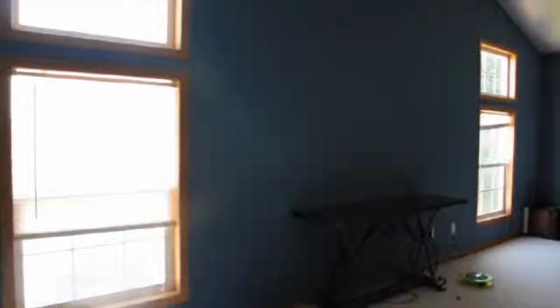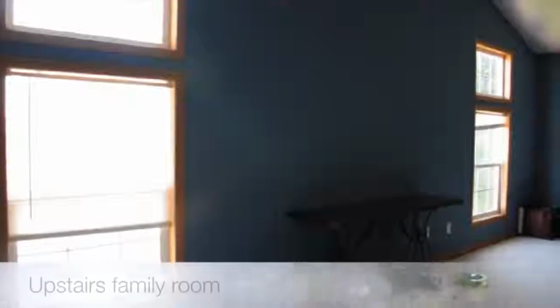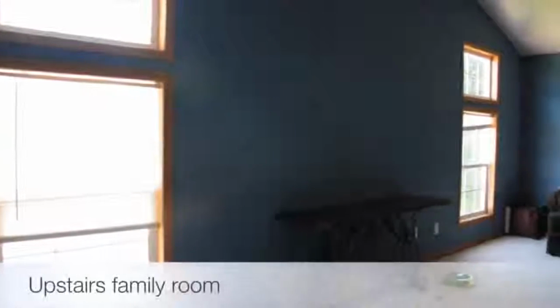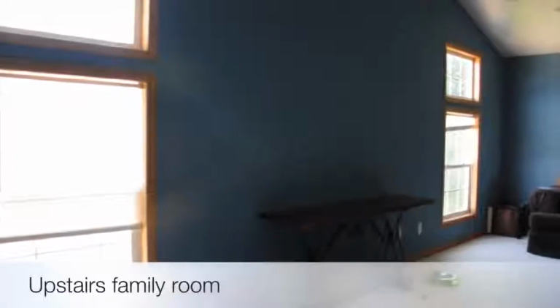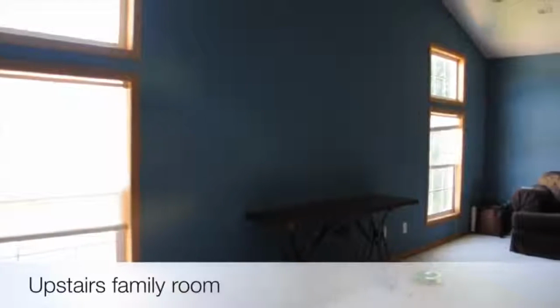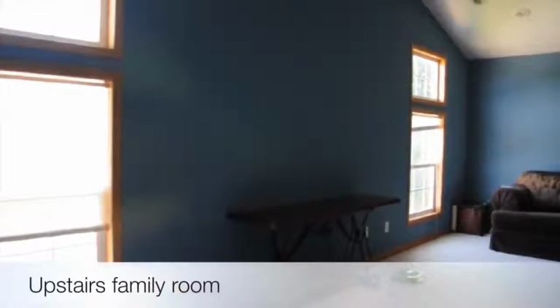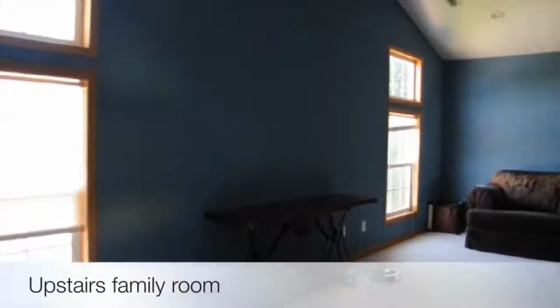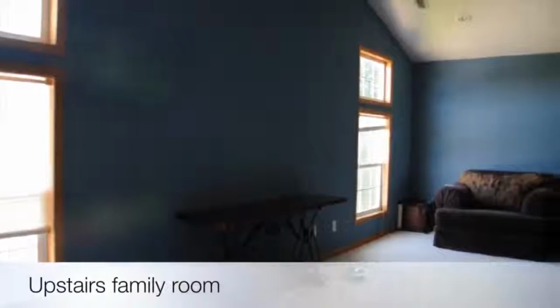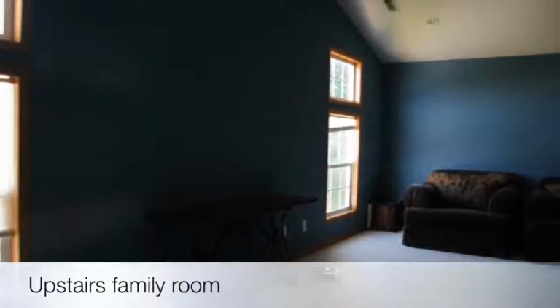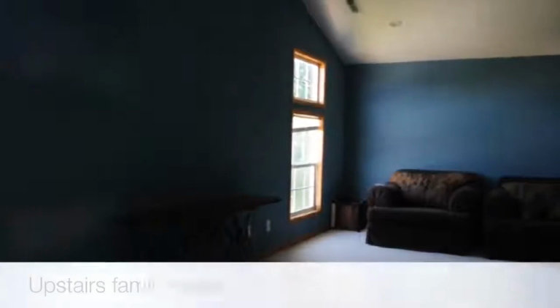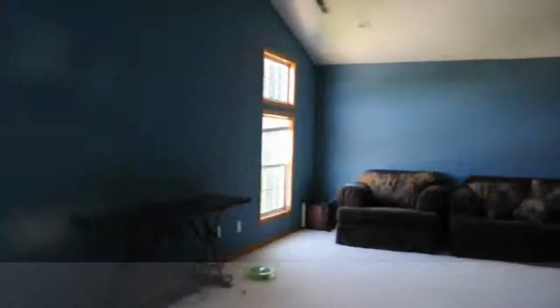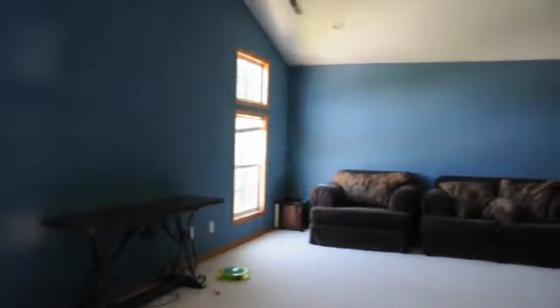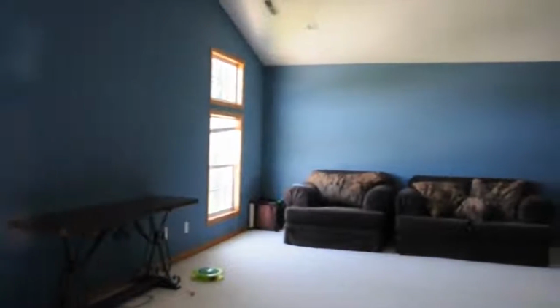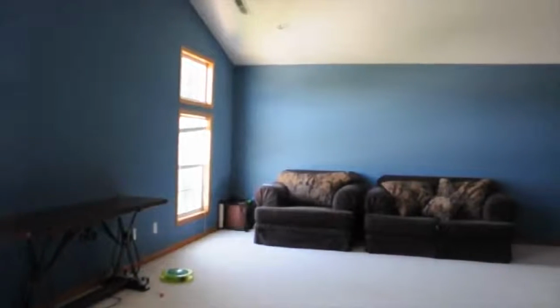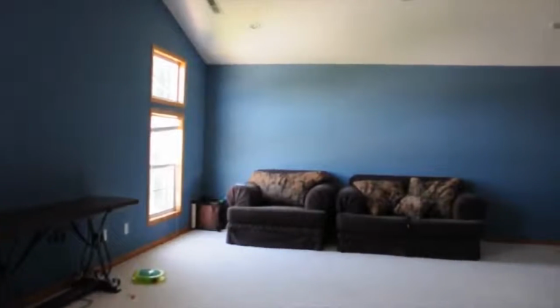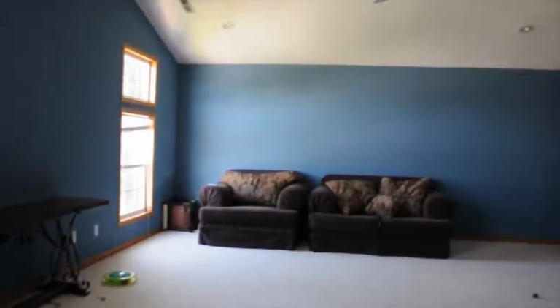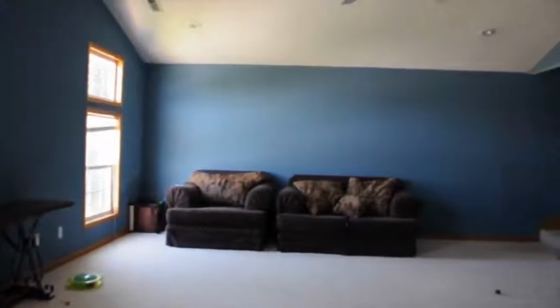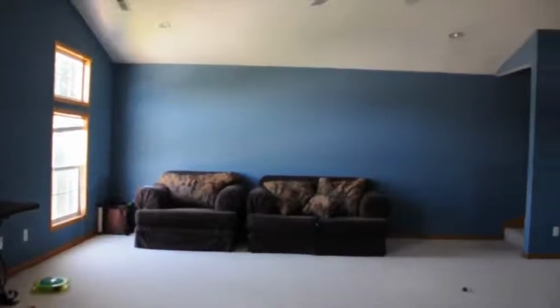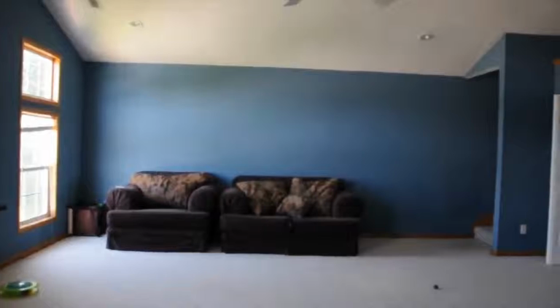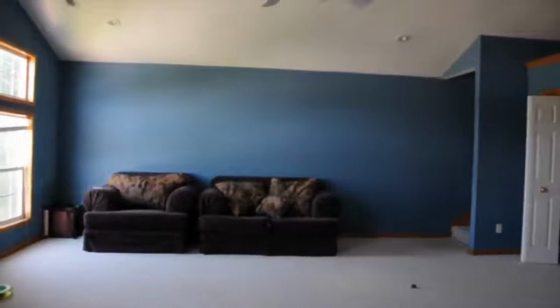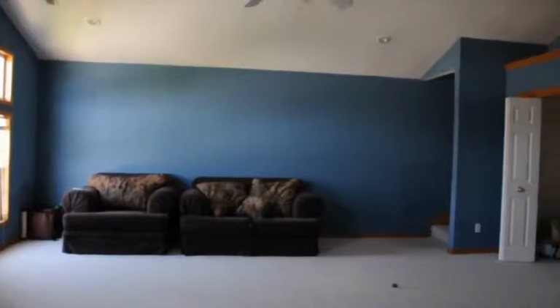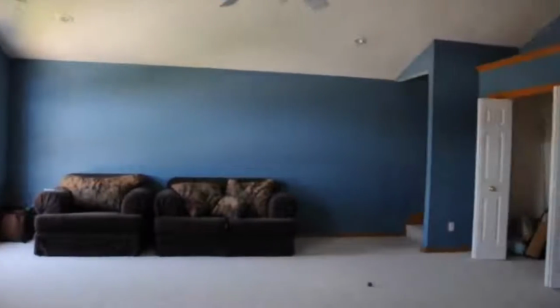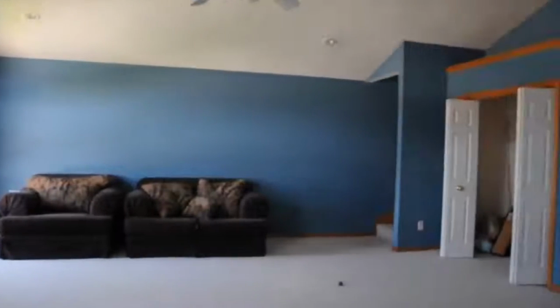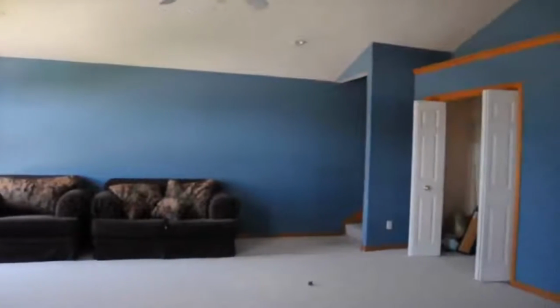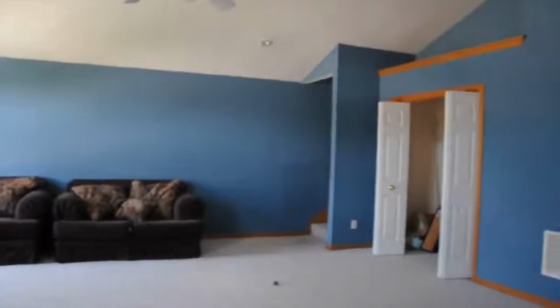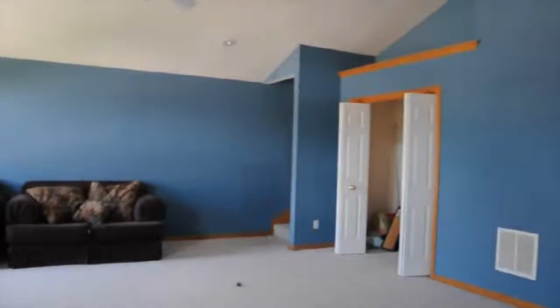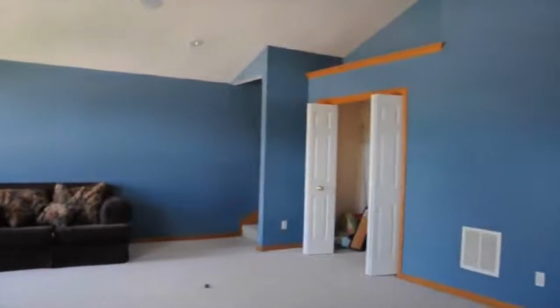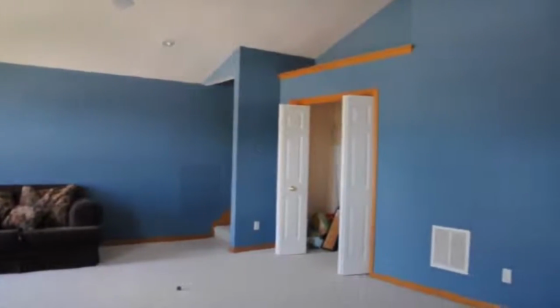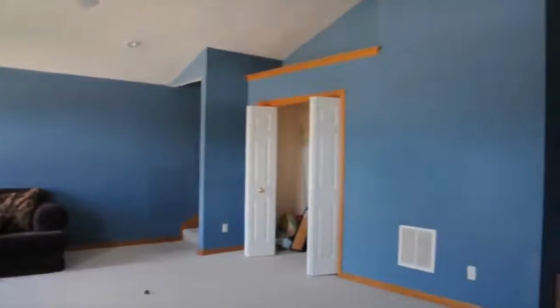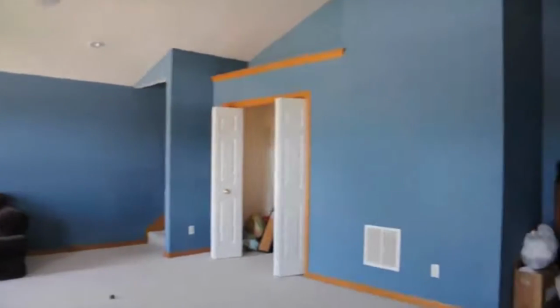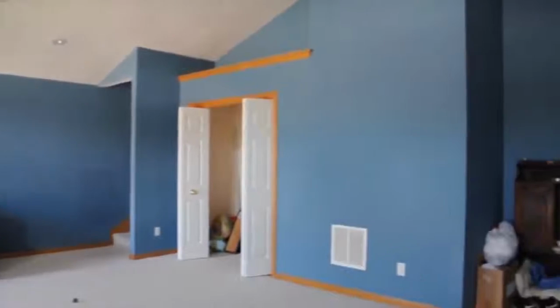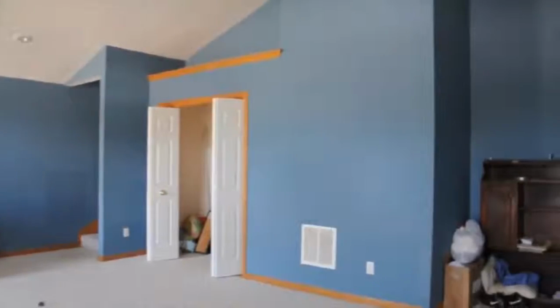Here we are in the upstairs family room. As you can see, there's just tons of space up here and tons of potential. It could make a great media room, office, family room, second bedroom, or play area — just tons of potential.